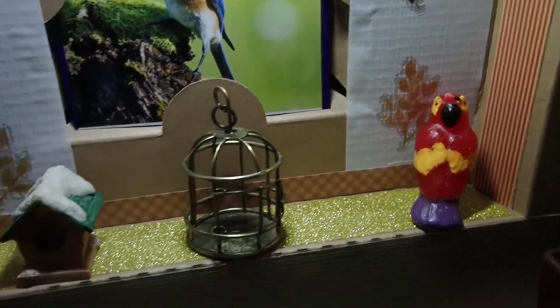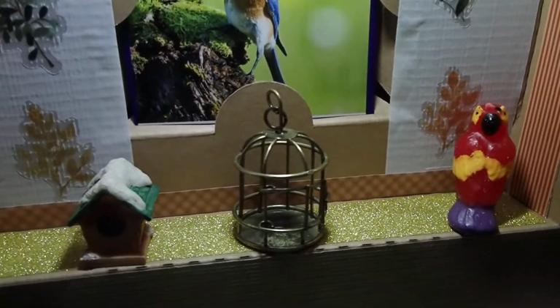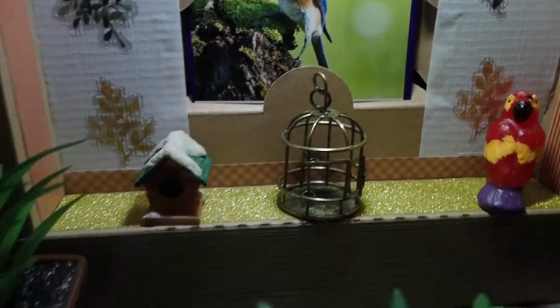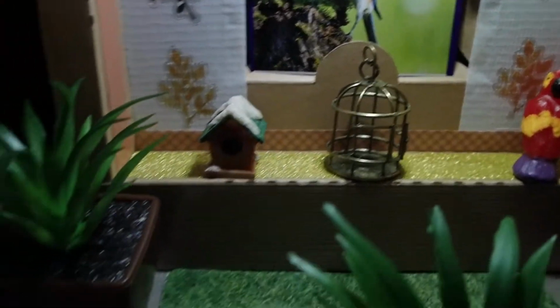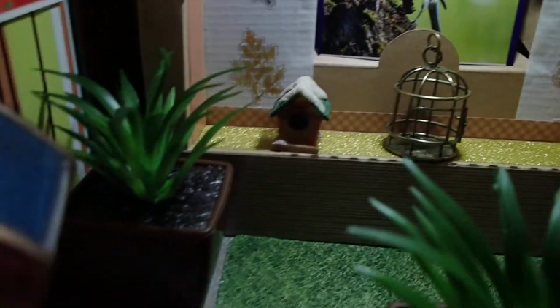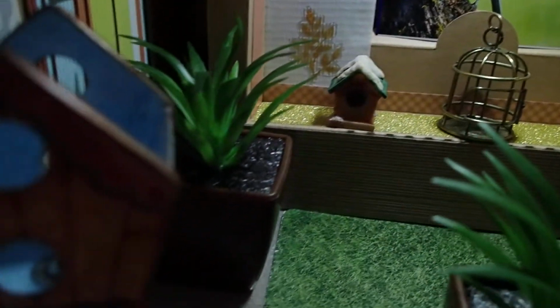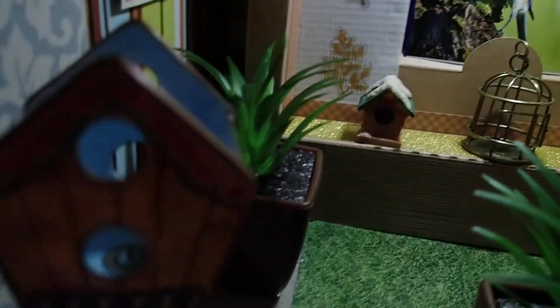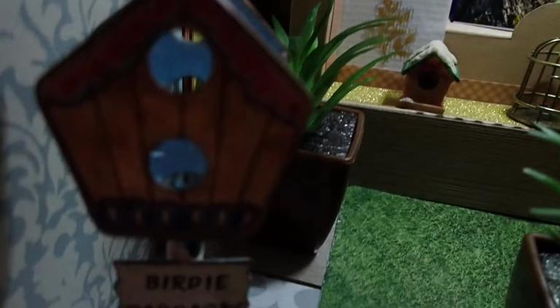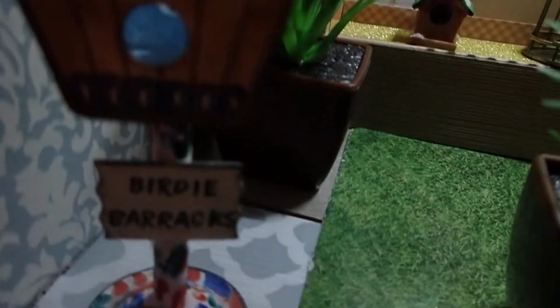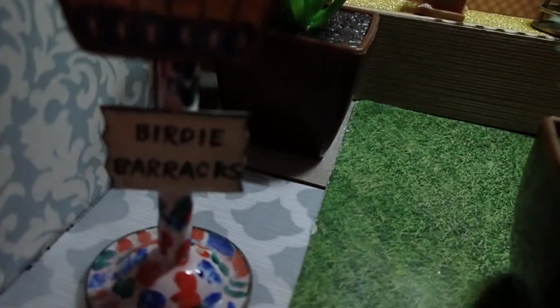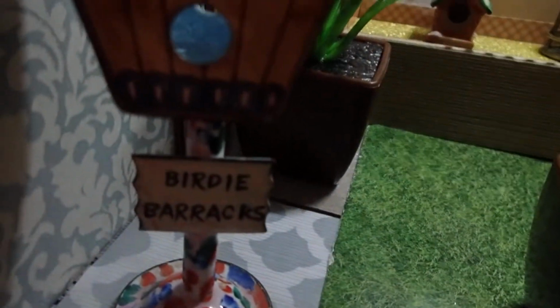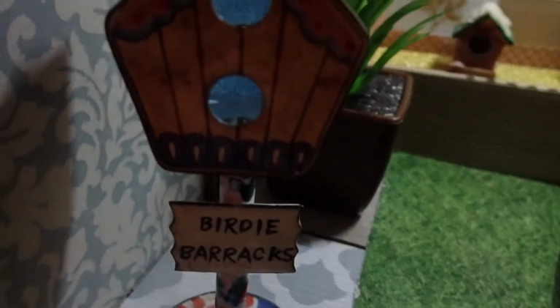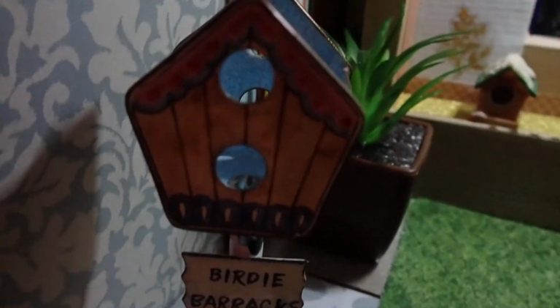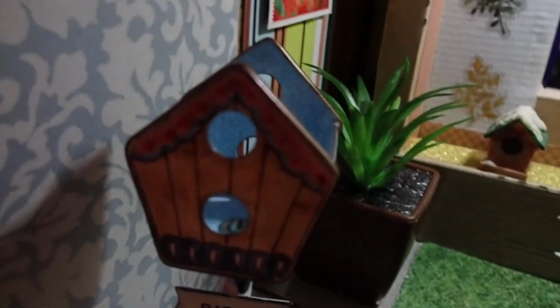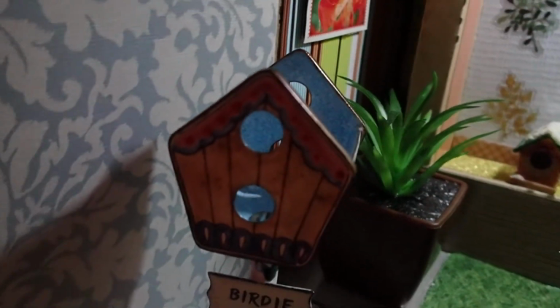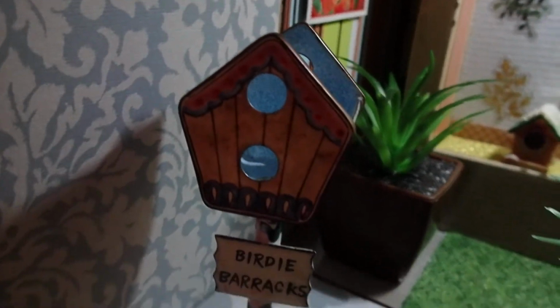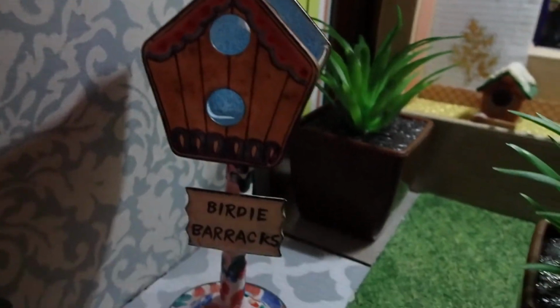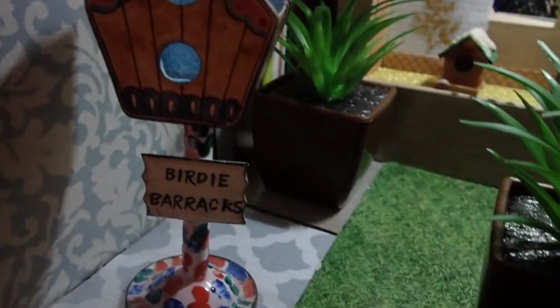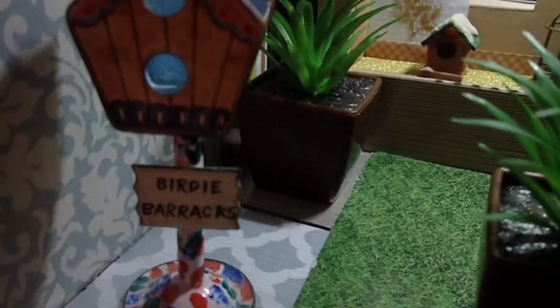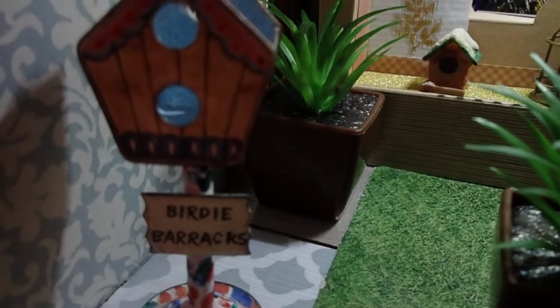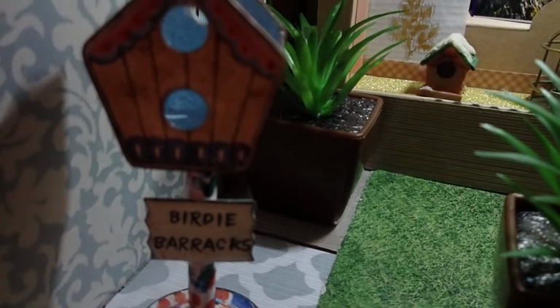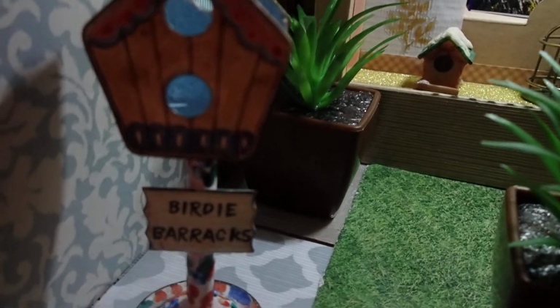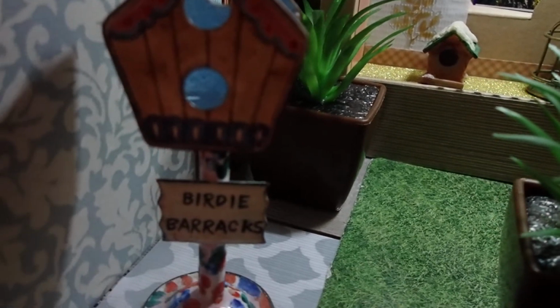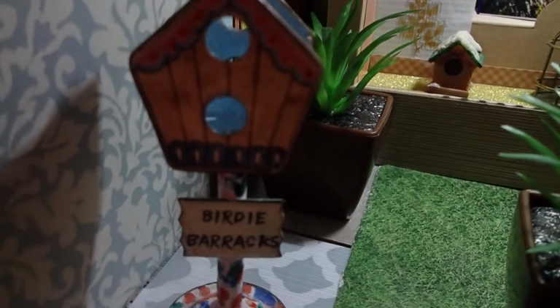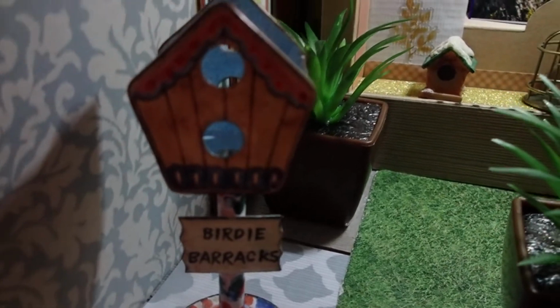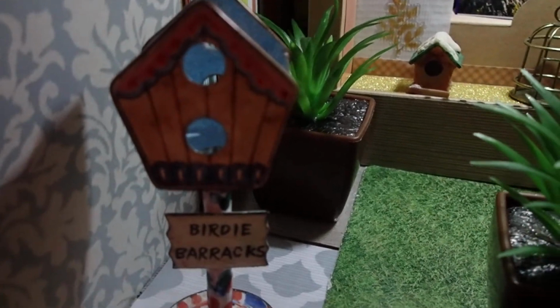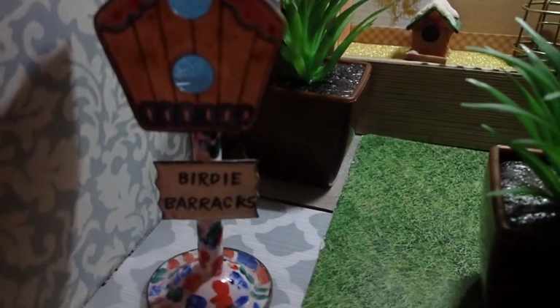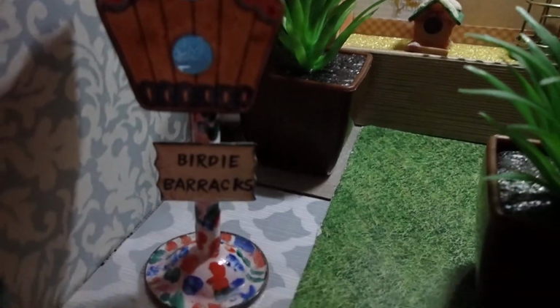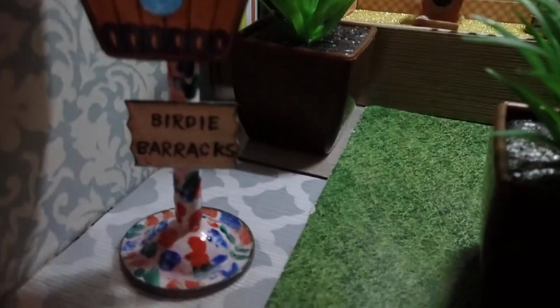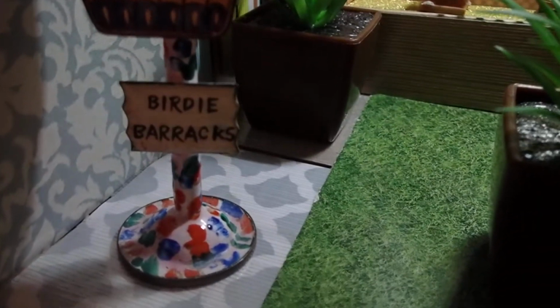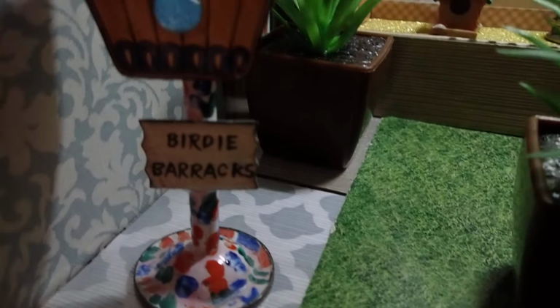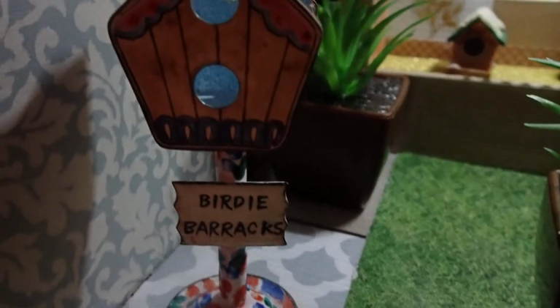Those are all part of my miniature collection as well as this piece right there. I get all these pieces from thrift shops, flea markets, yard sales — anywhere where I can get my hands on them.